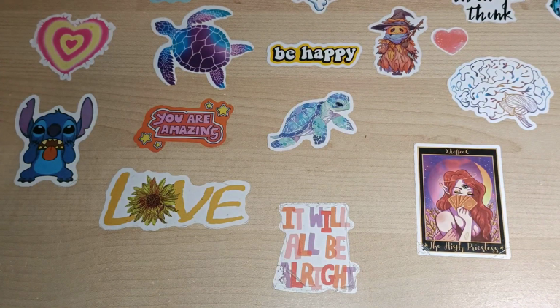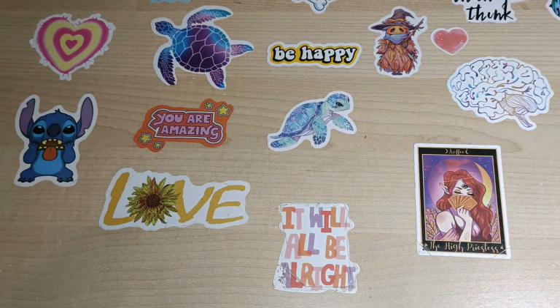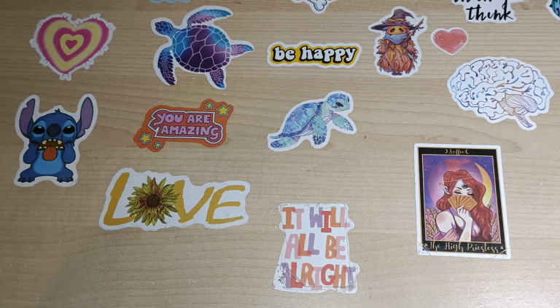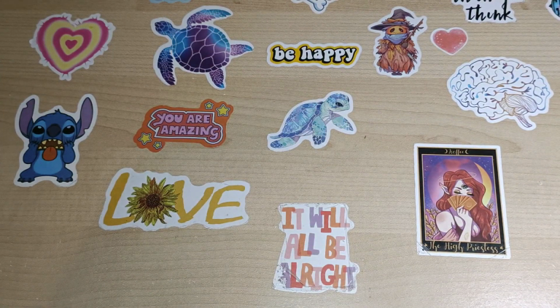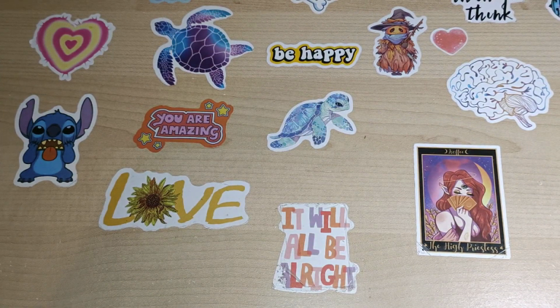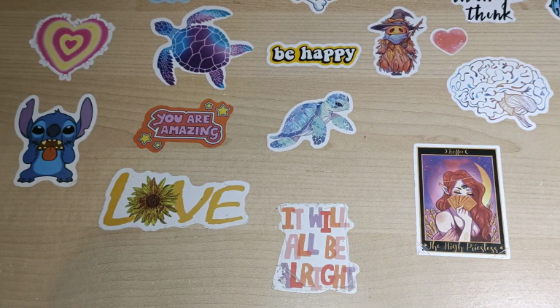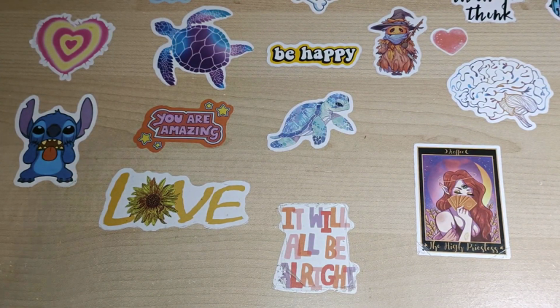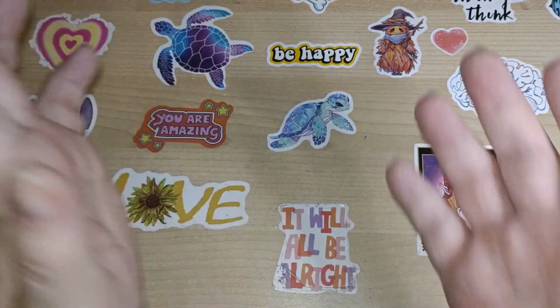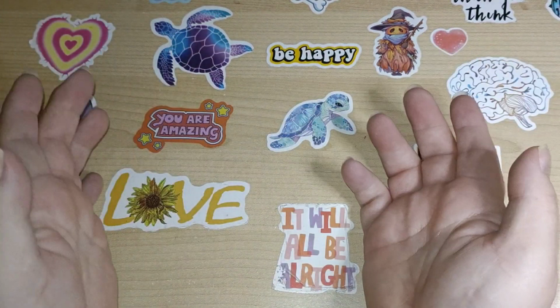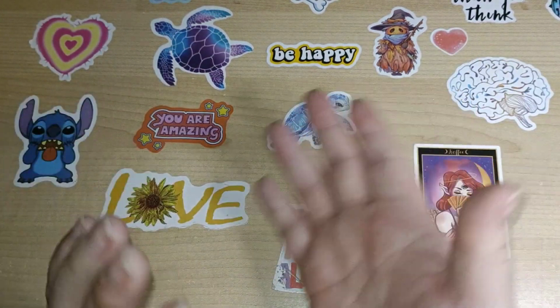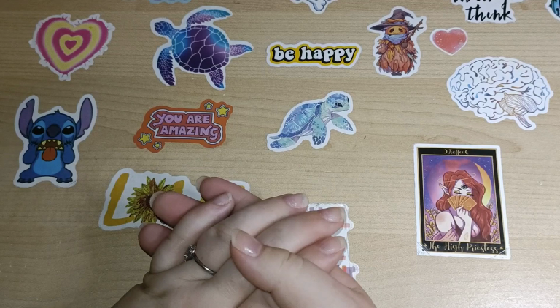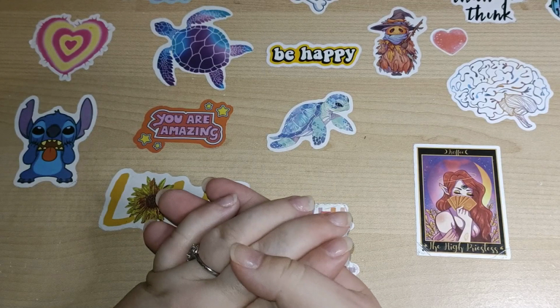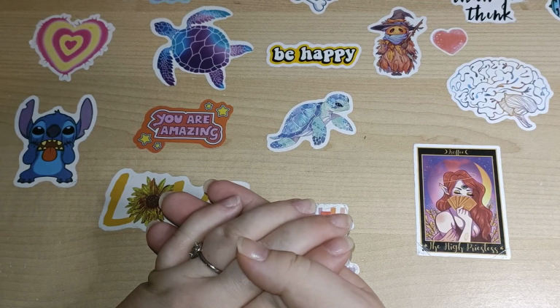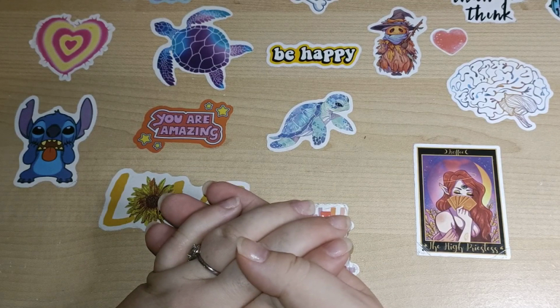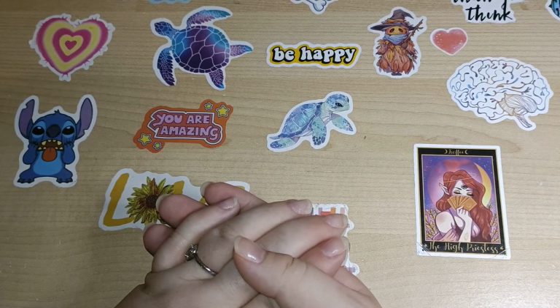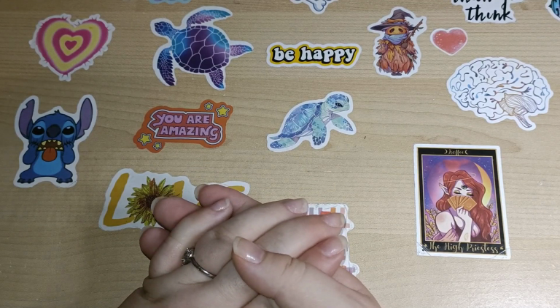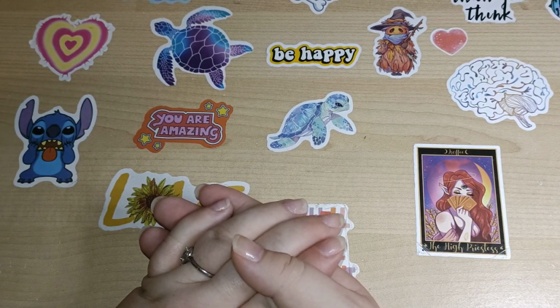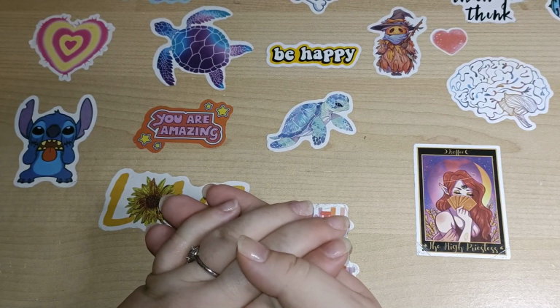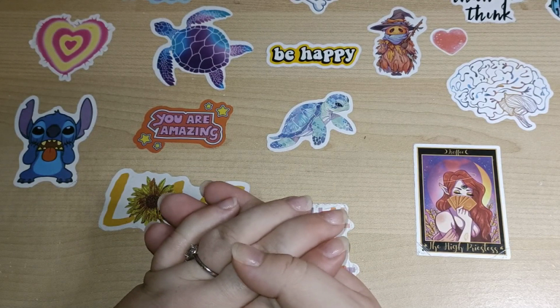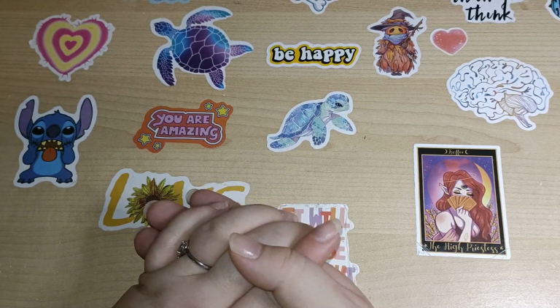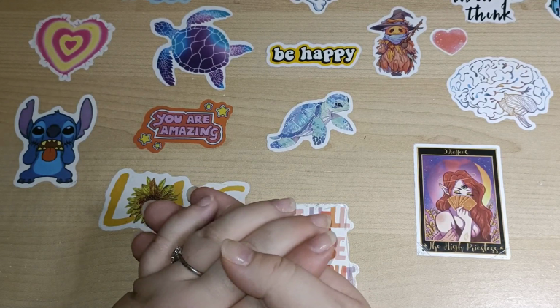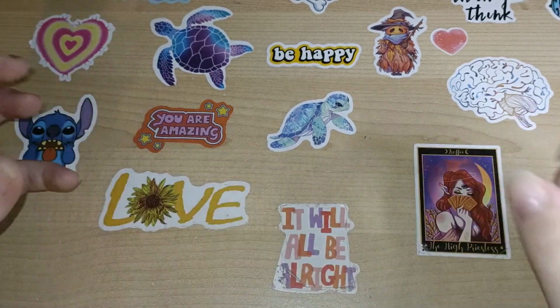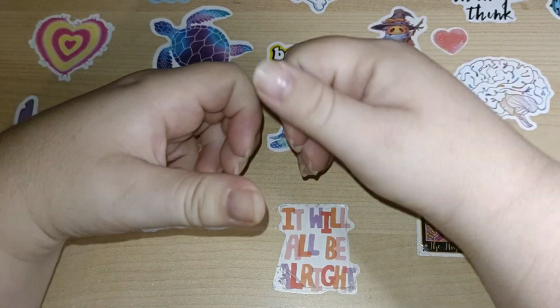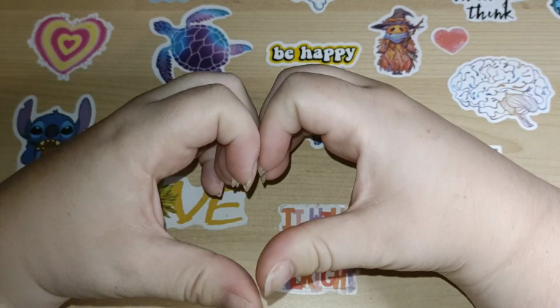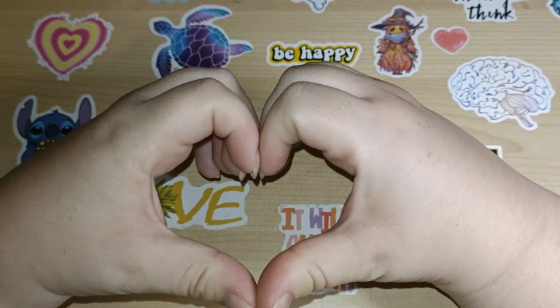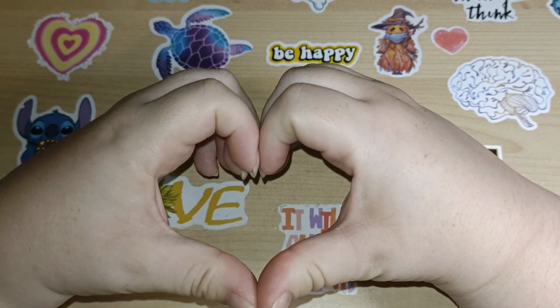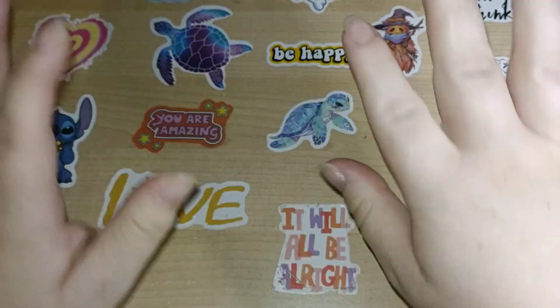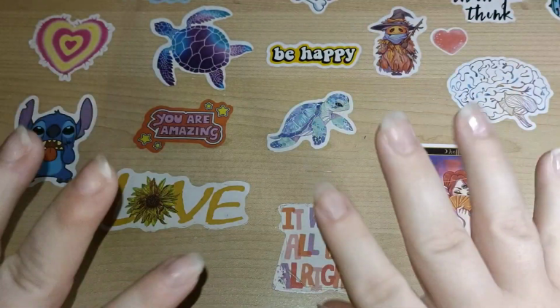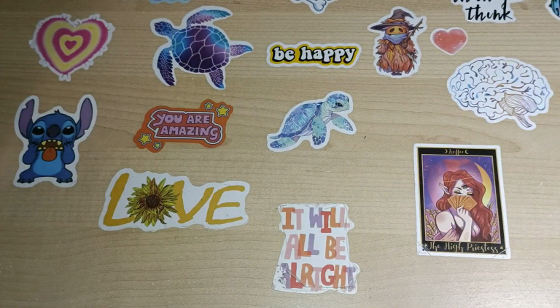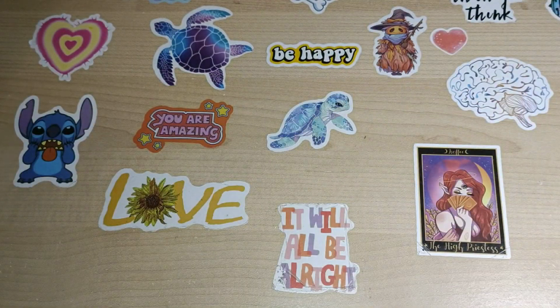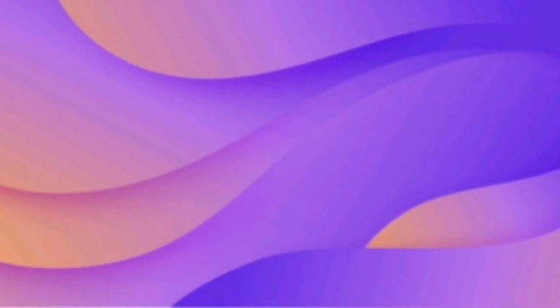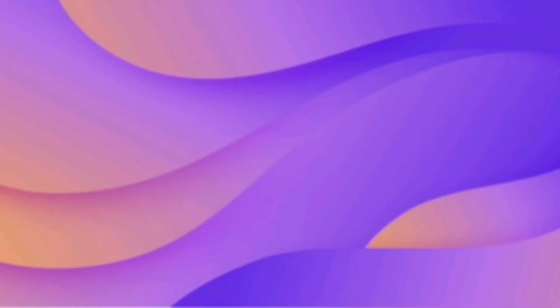I hope you guys have enjoyed seeing what goodies I got, and I hope you have a wonderful wonderful day! What was your favorite? Let me know in the comments below. Spread the love, guys — bye!